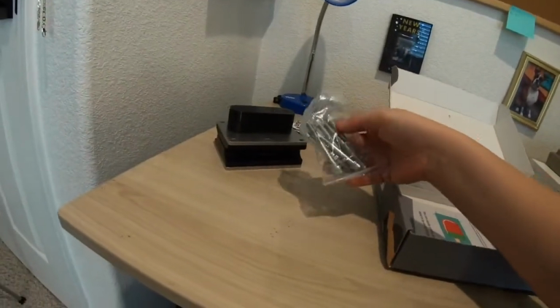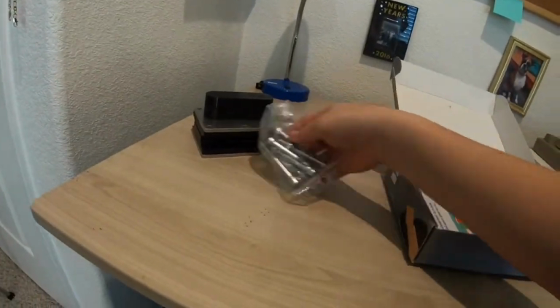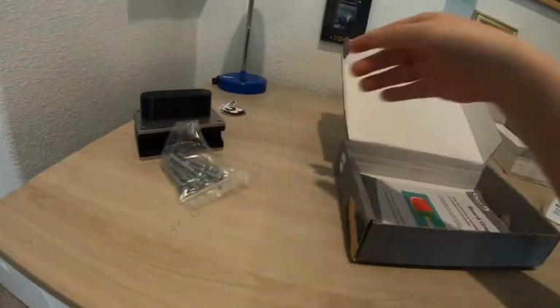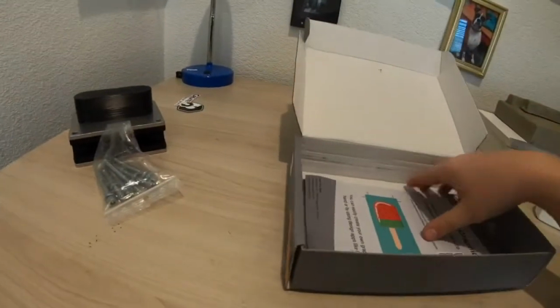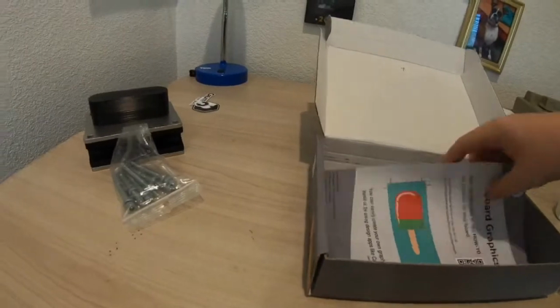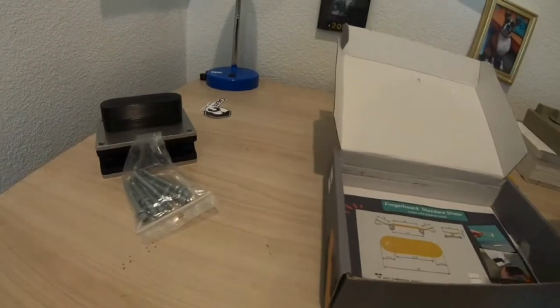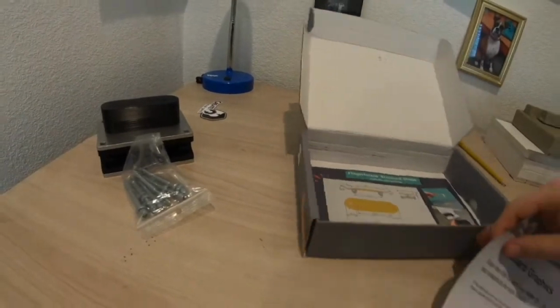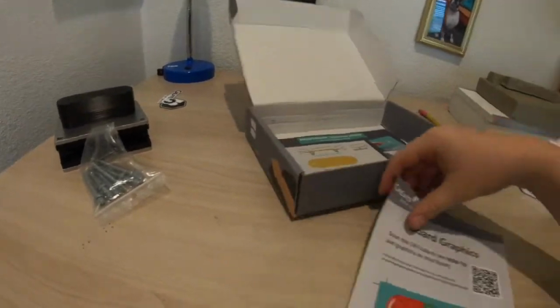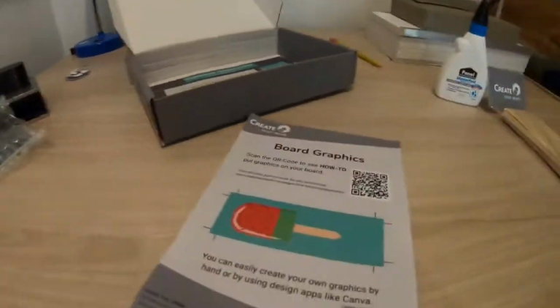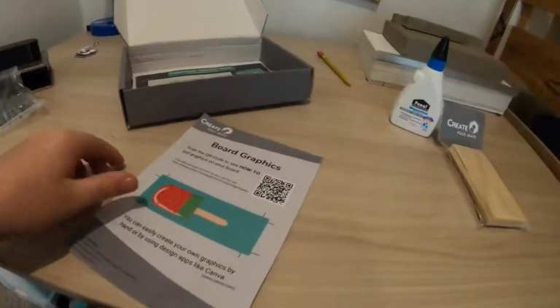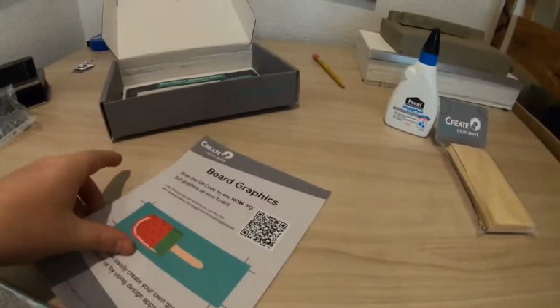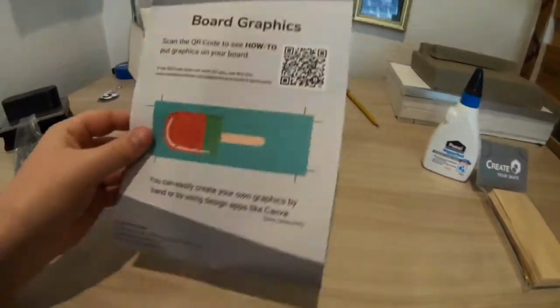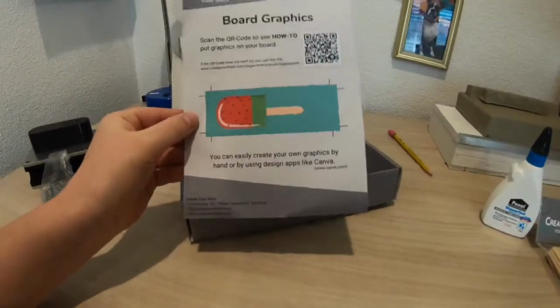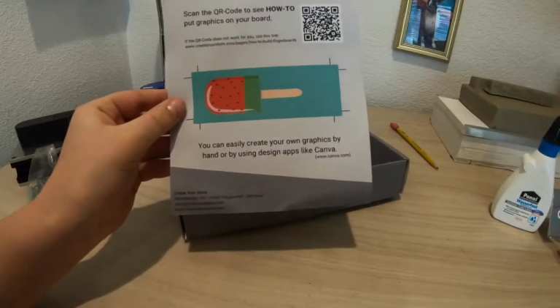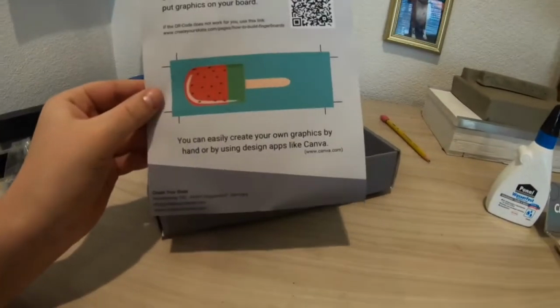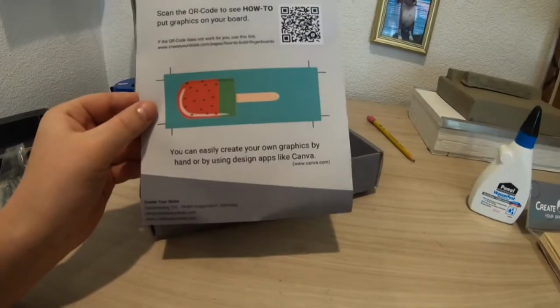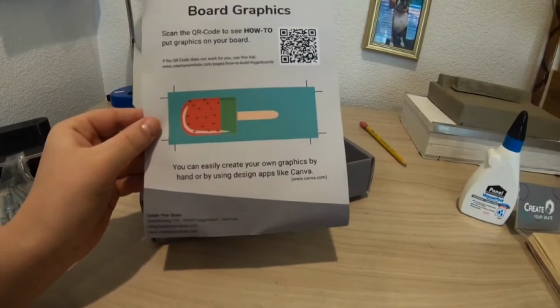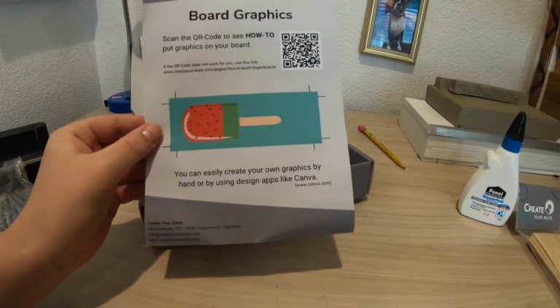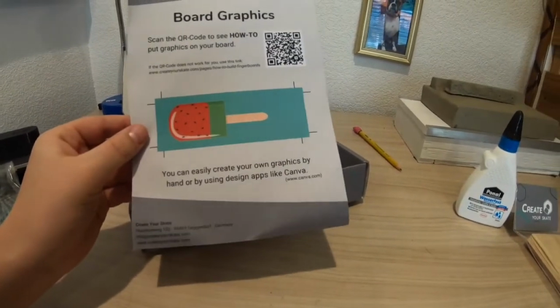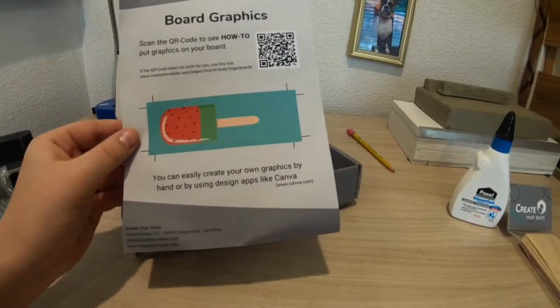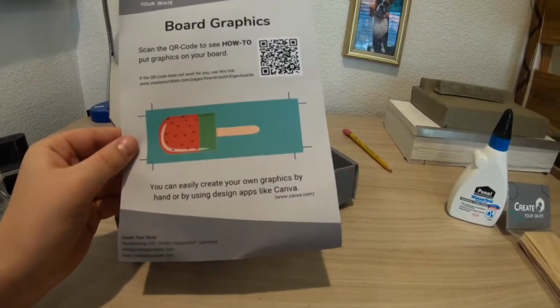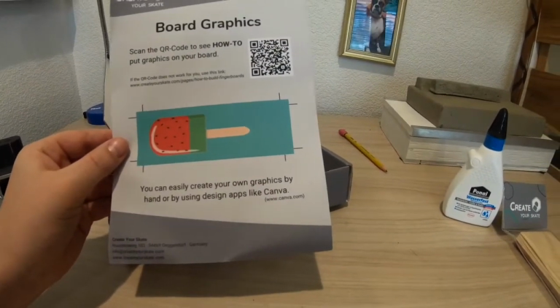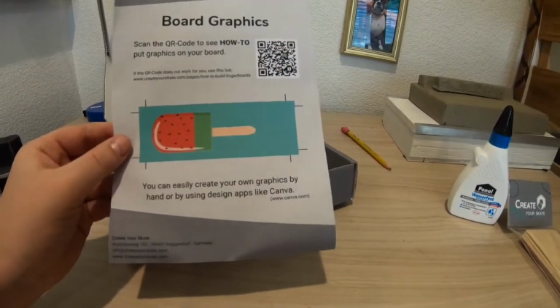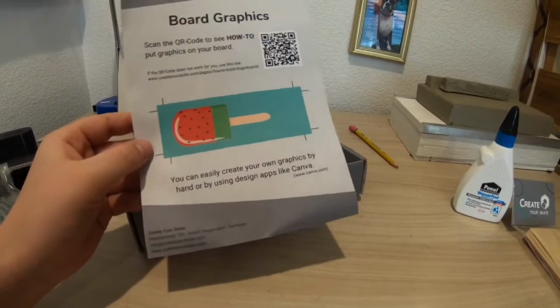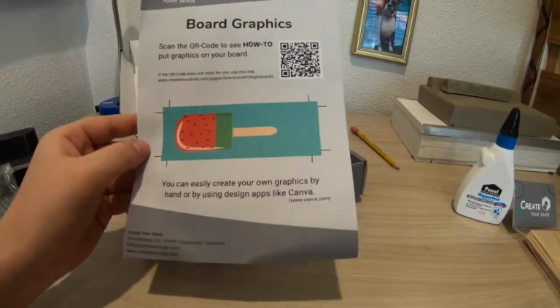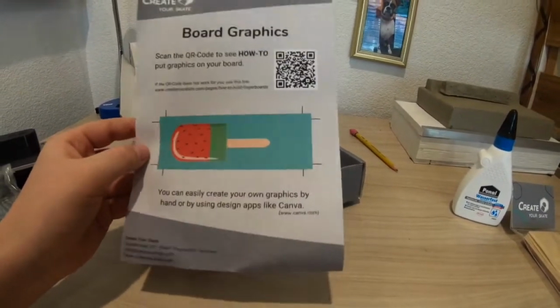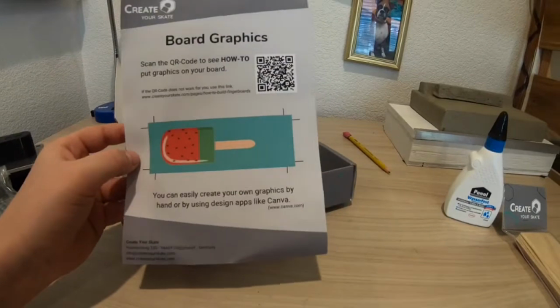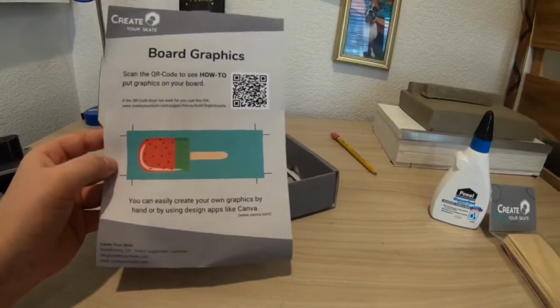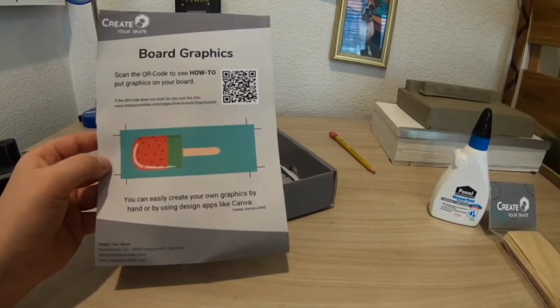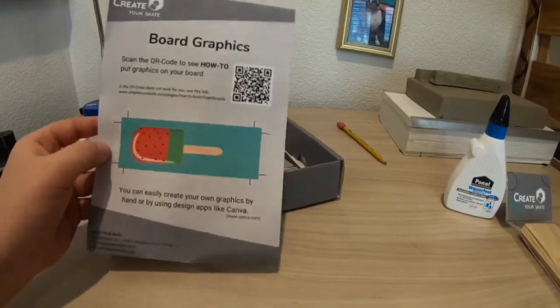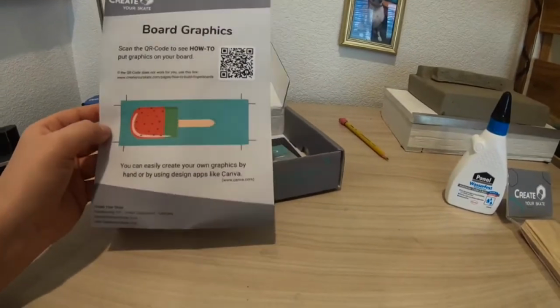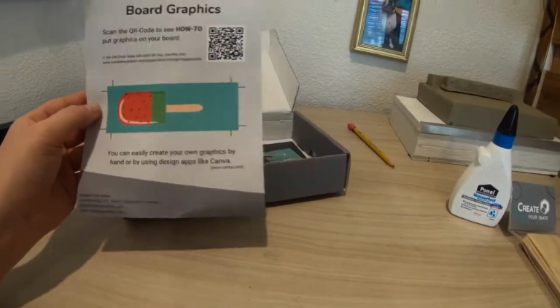Then here are just the bolts so you can bolt it together — just the bolts and the nuts. And then here's the thing to be able to put the graphic on the board, which I'm actually excited about so I can put graphics on boards and make them much more cool. I didn't know how to do that until I saw these boards.